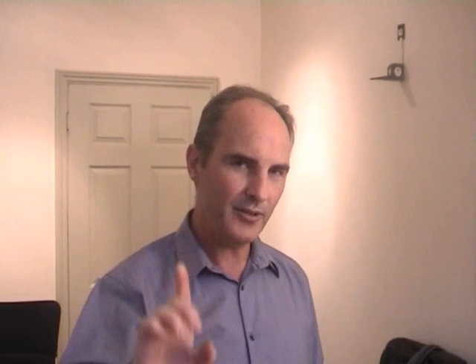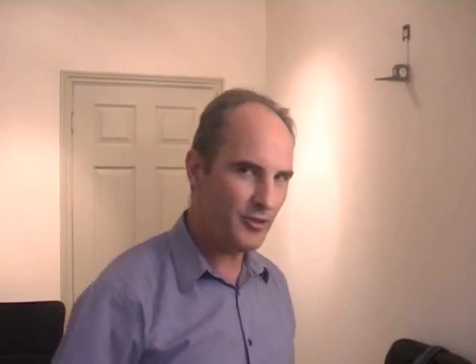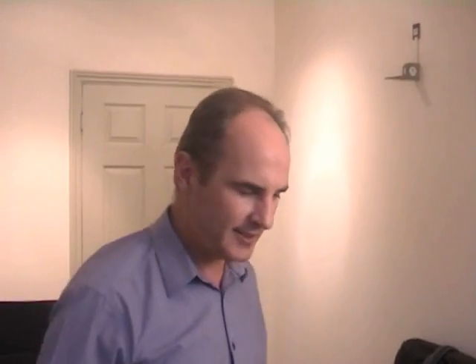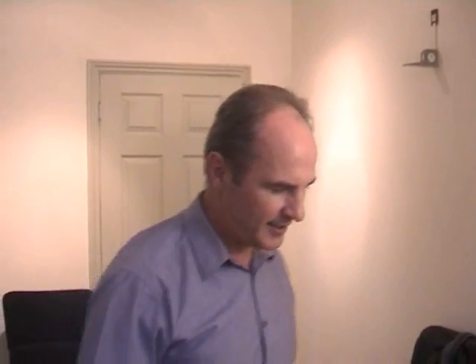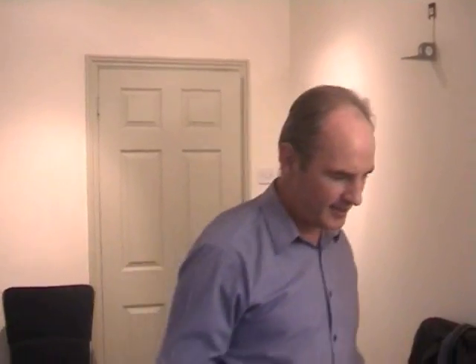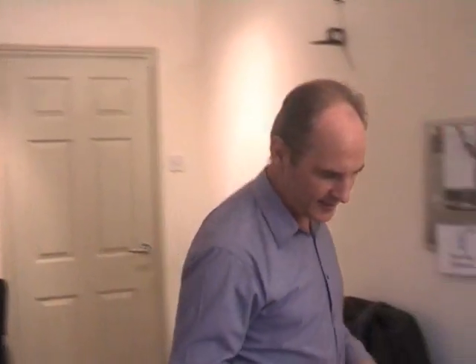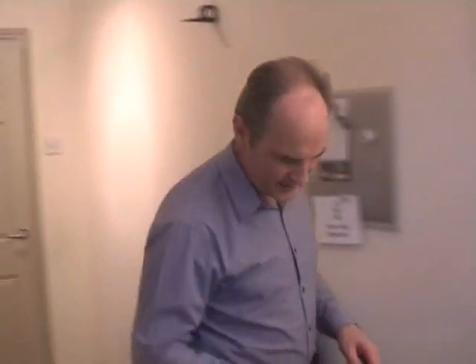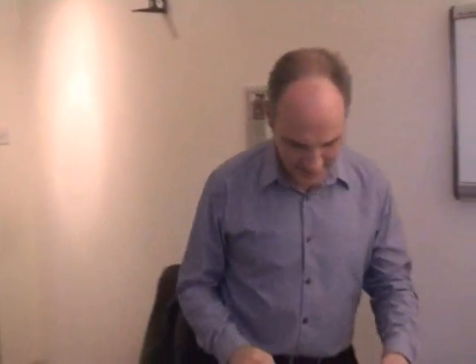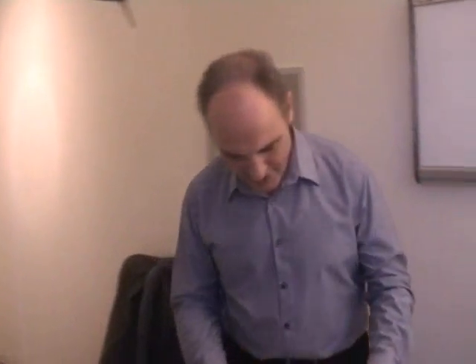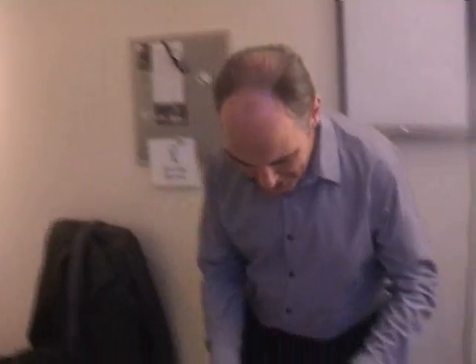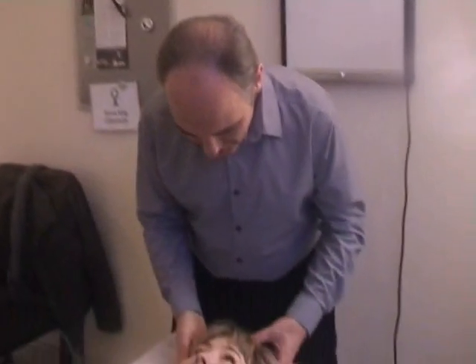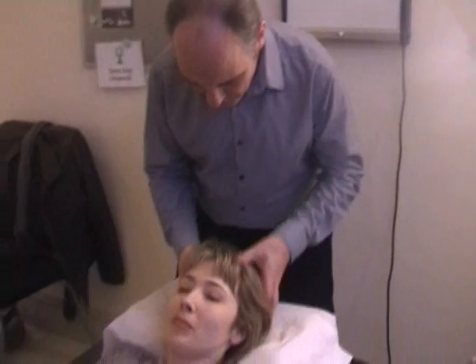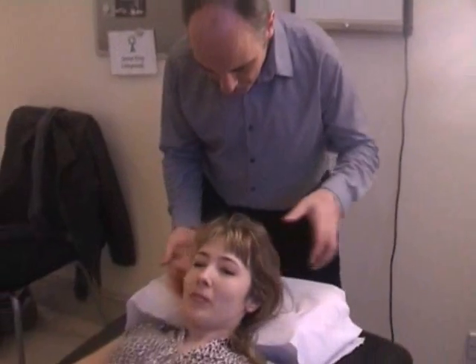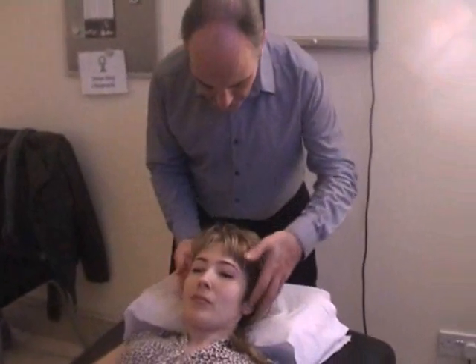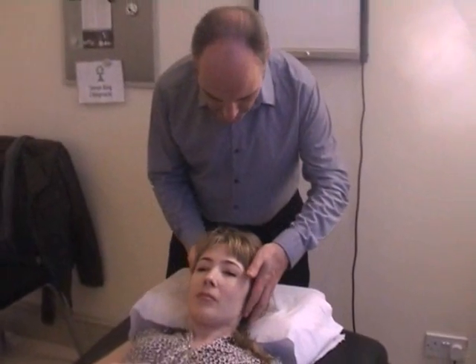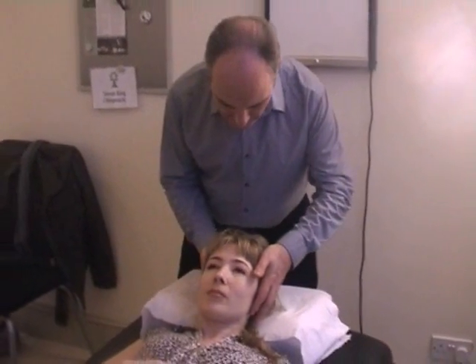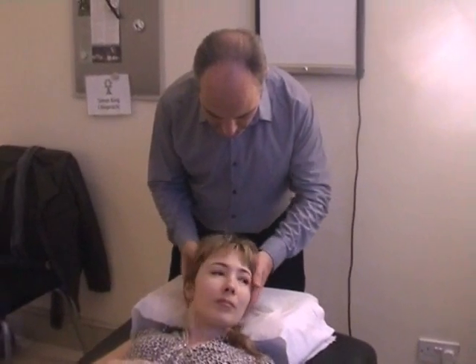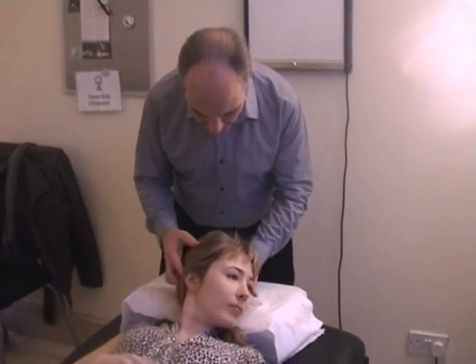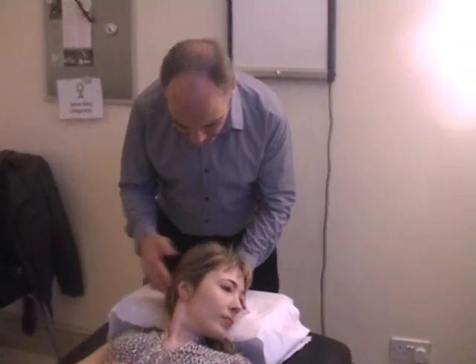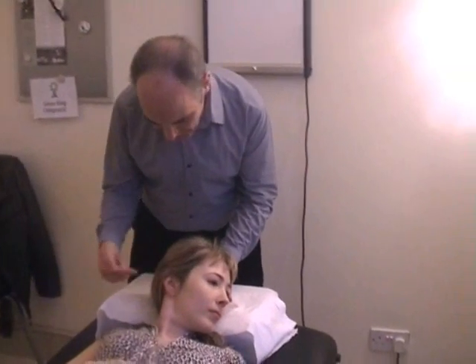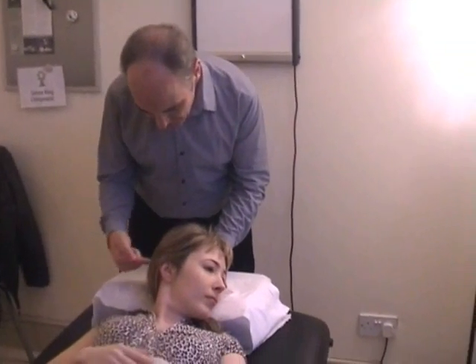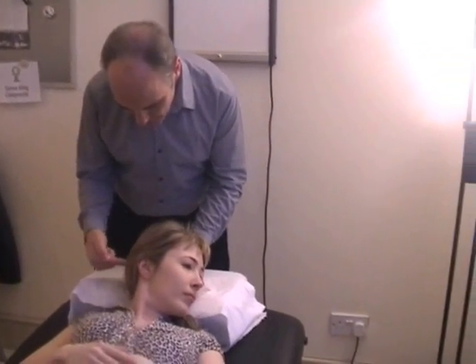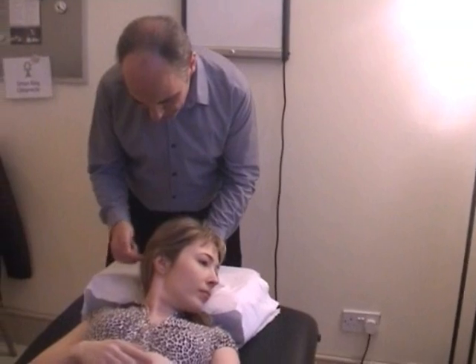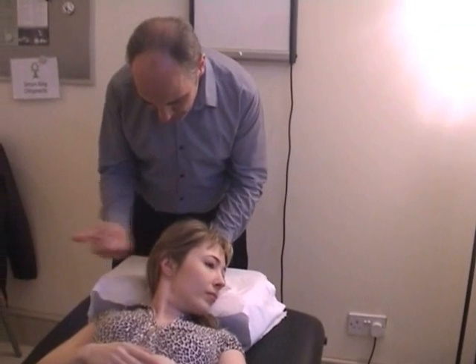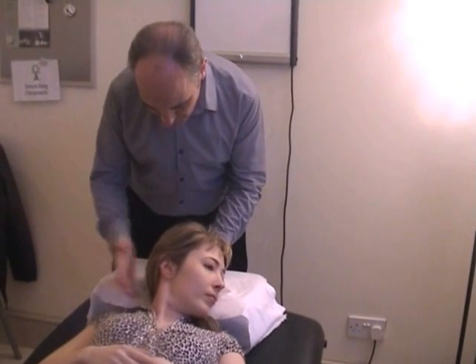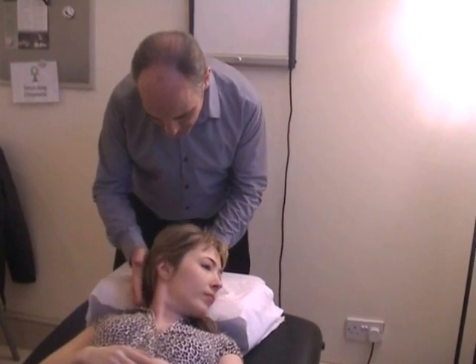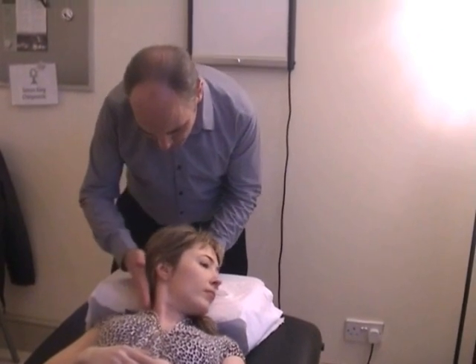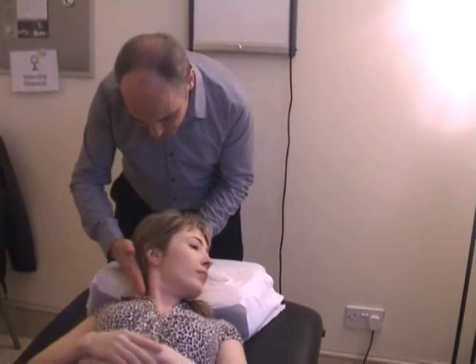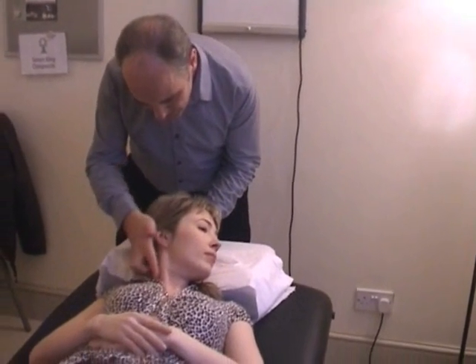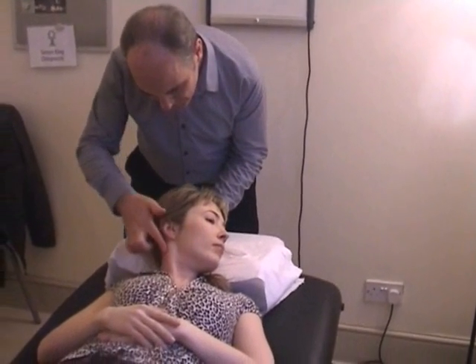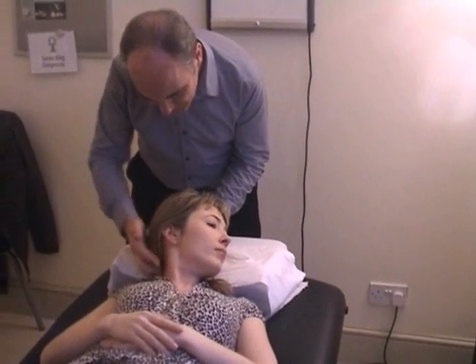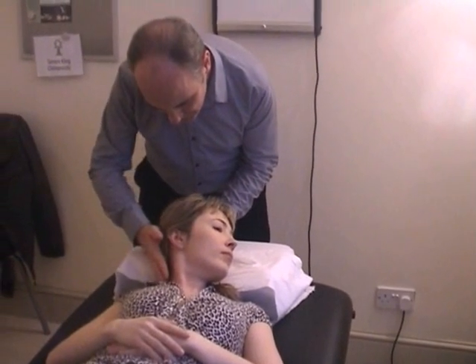Here's a new test to test the neck extensors. Sonia, lift your head up for me. You ask the patient to turn the head to the left and then ask them to push the back of the head to the right. What you're doing is pivoting around this axis here.